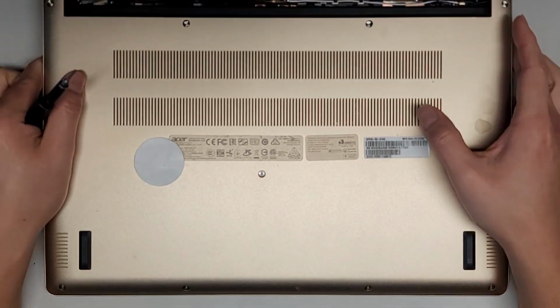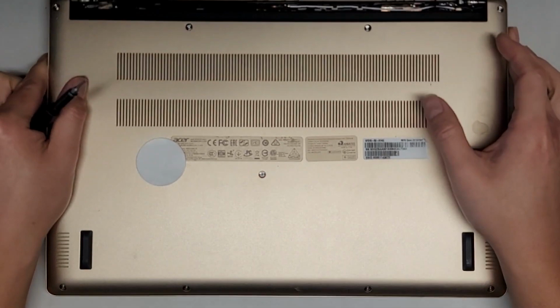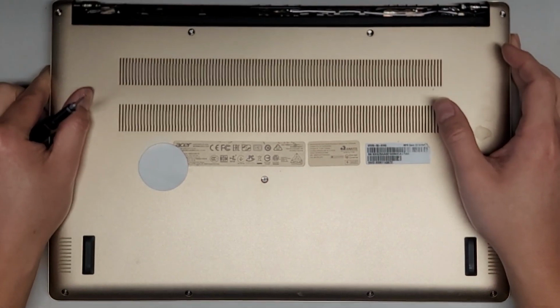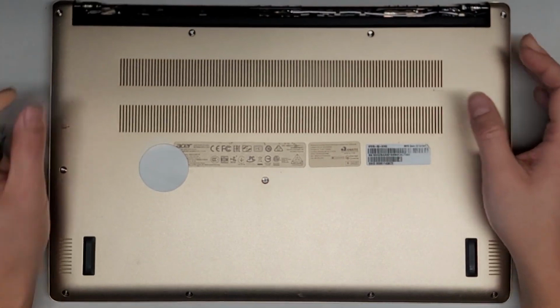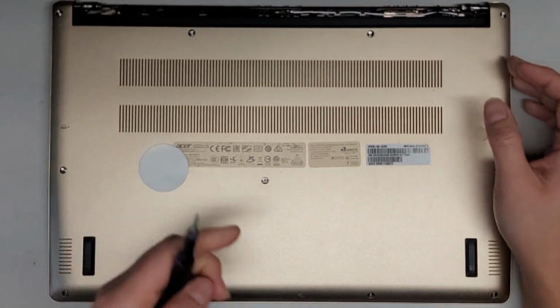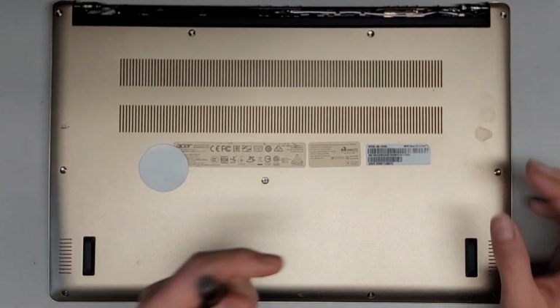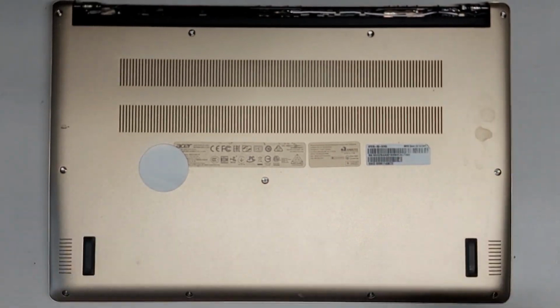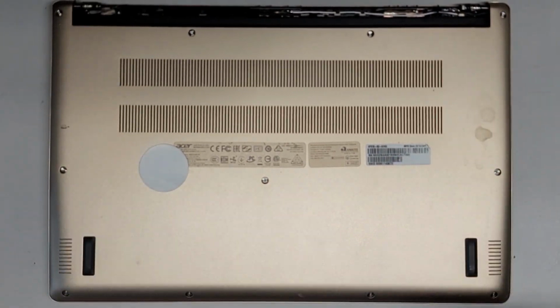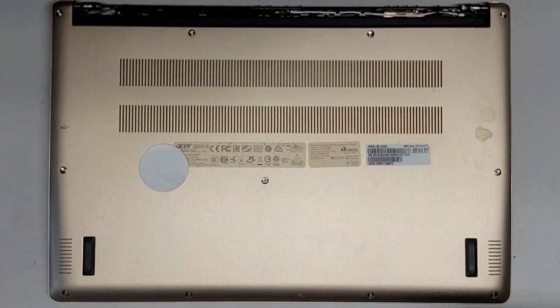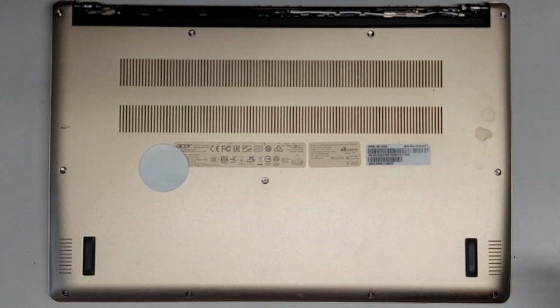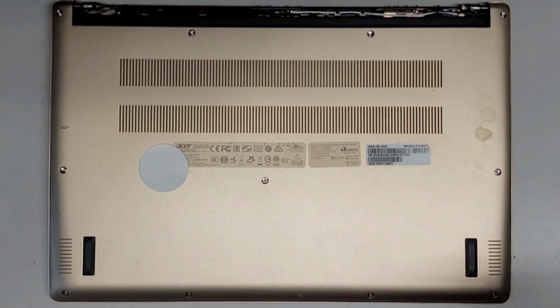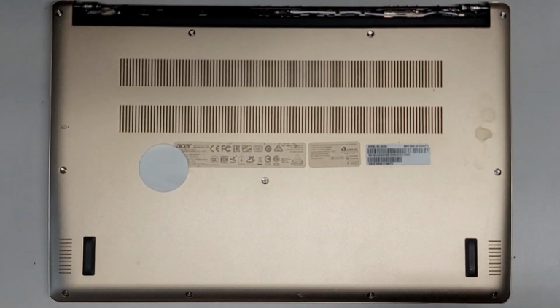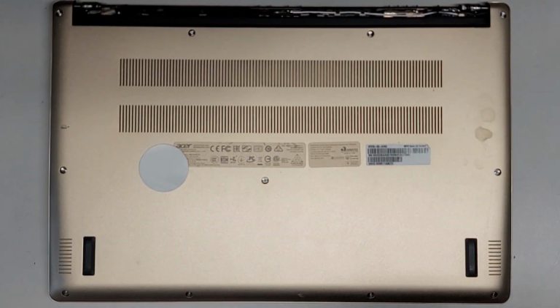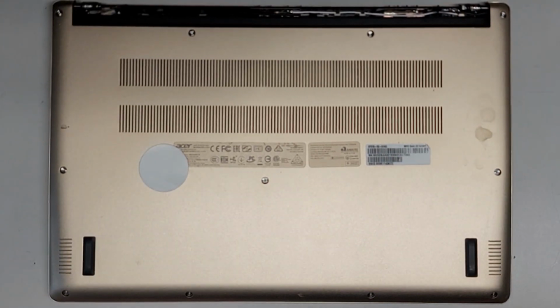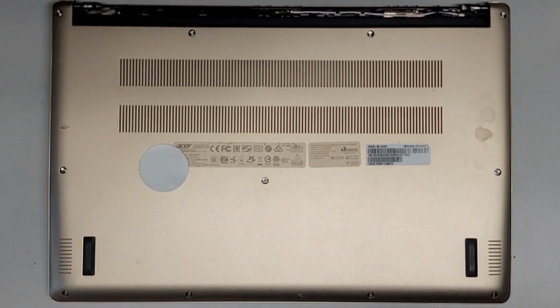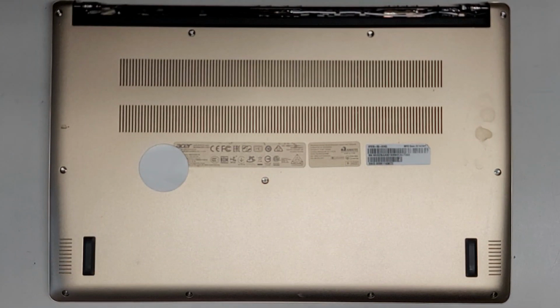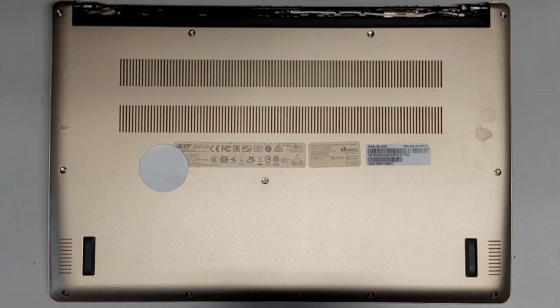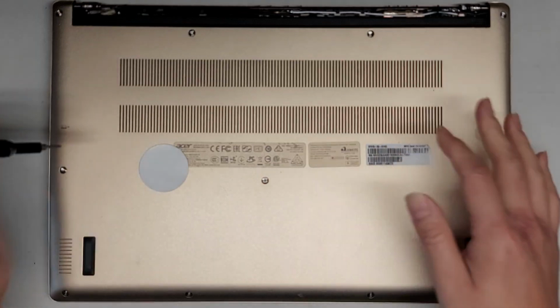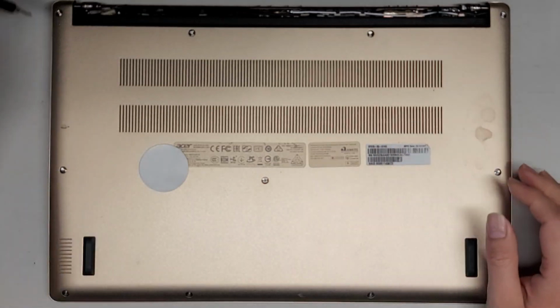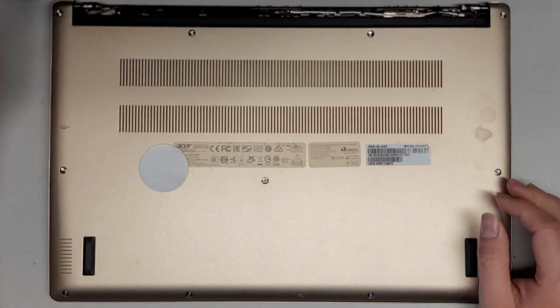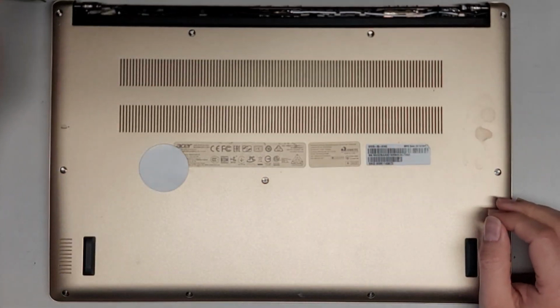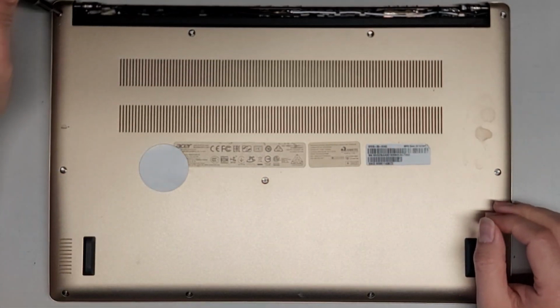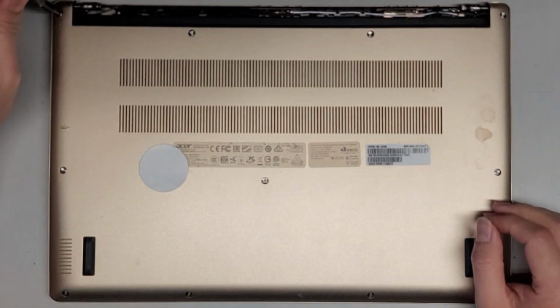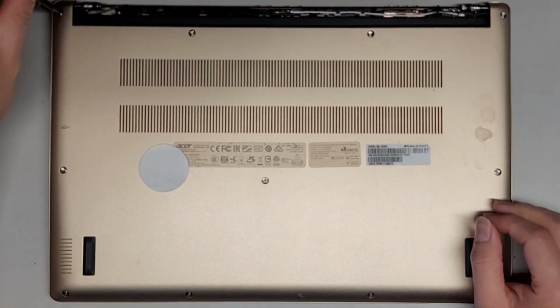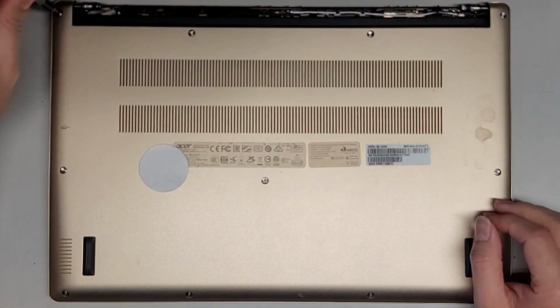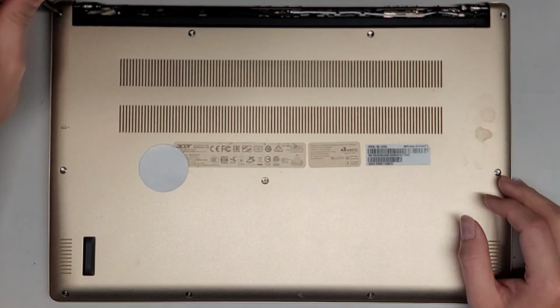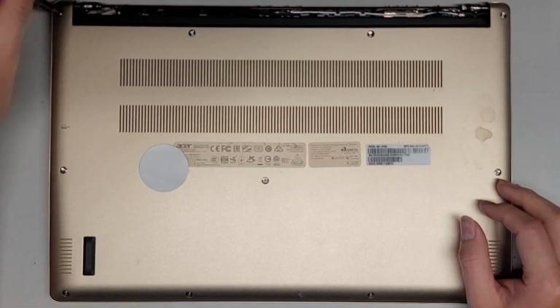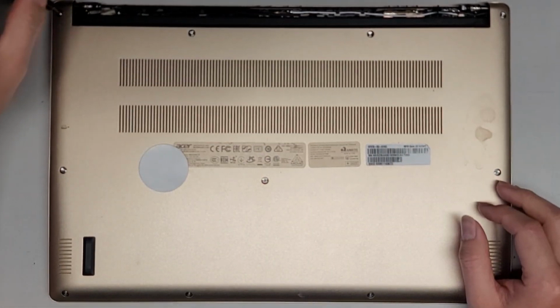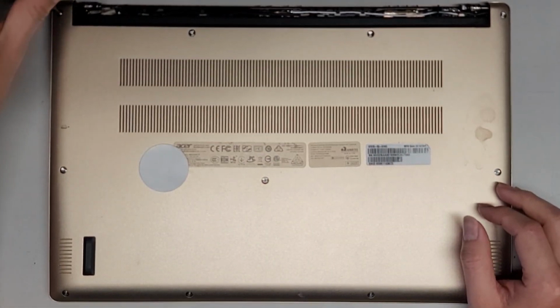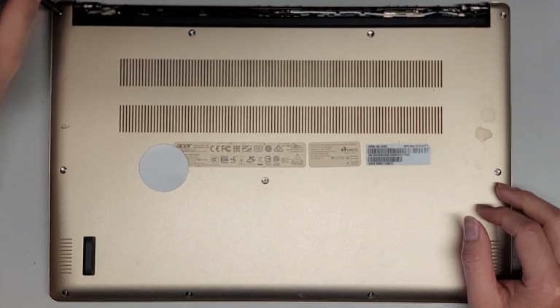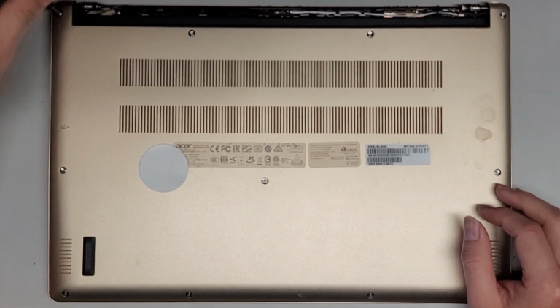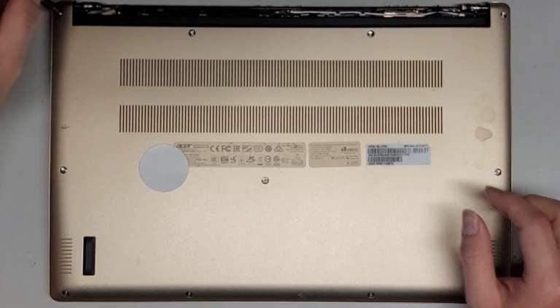We're going to be using a T6 or Torx 6 screwdriver to remove all the screws from the bottom. Let's go ahead and remove all these.